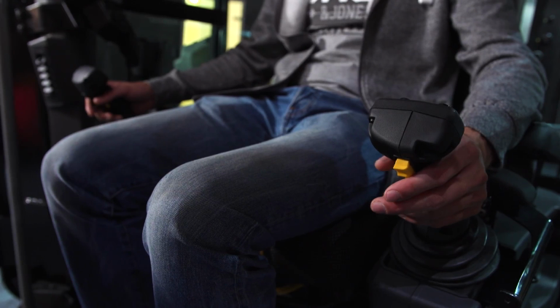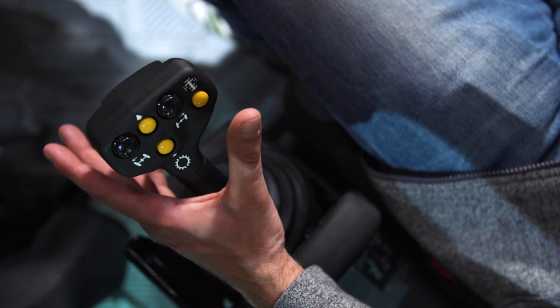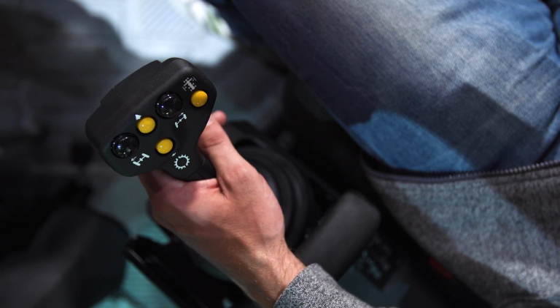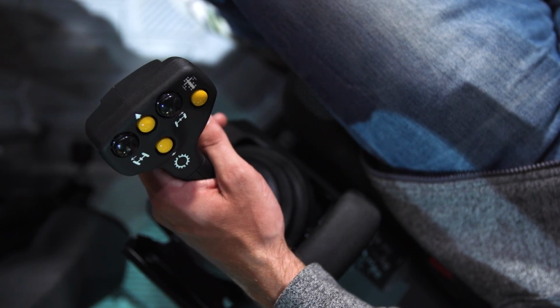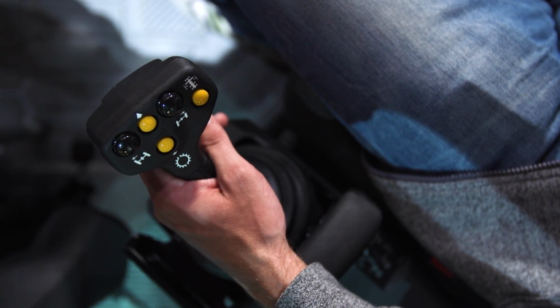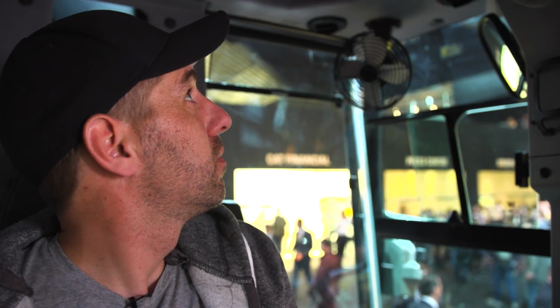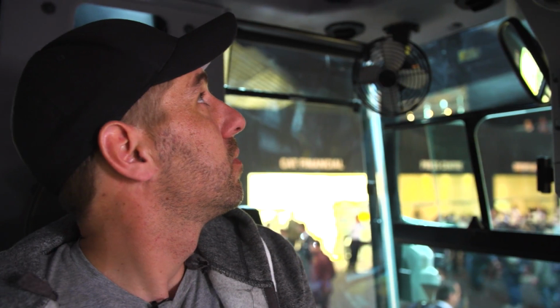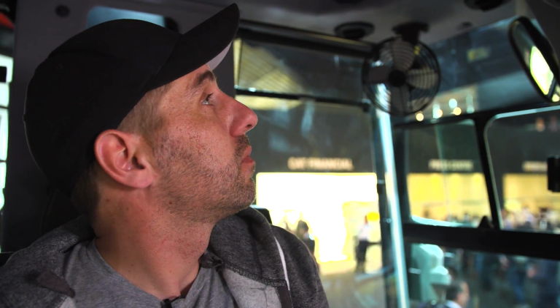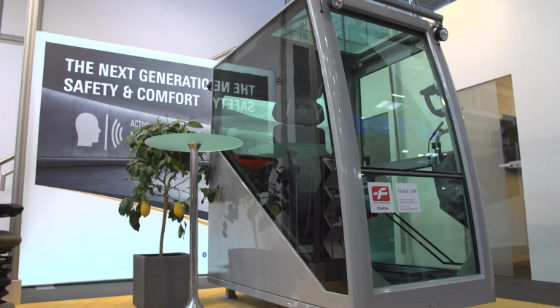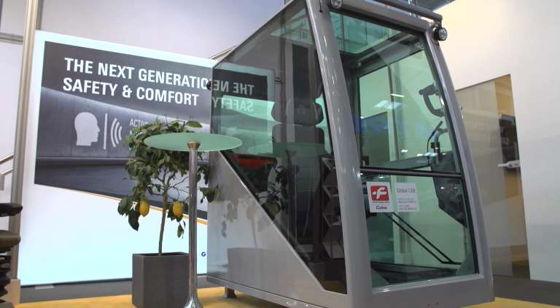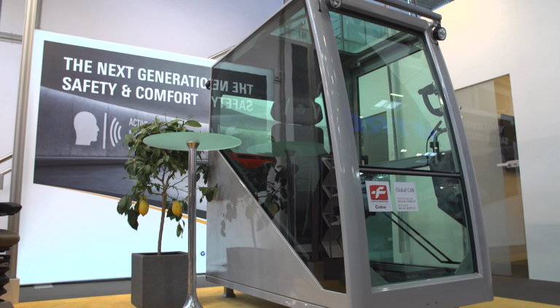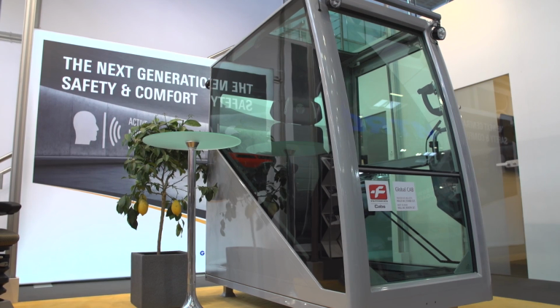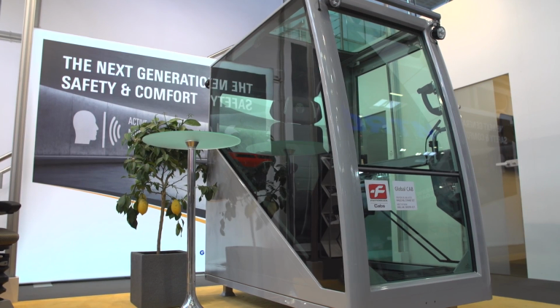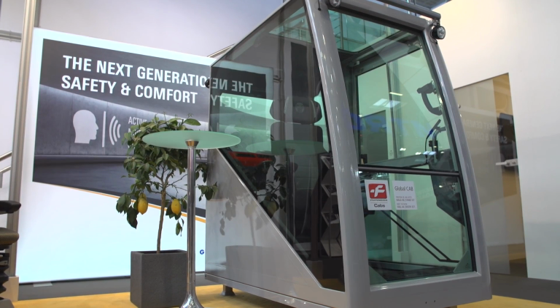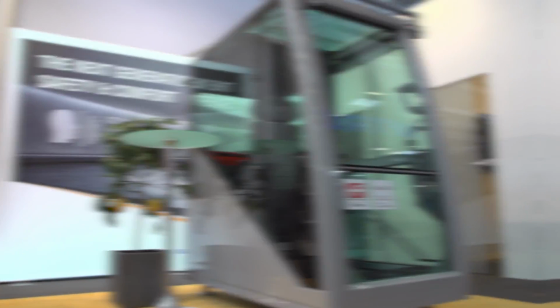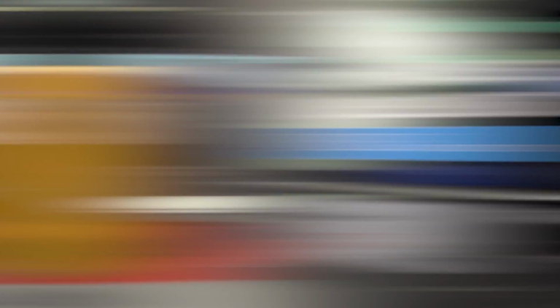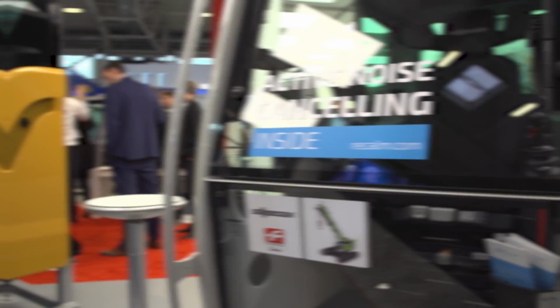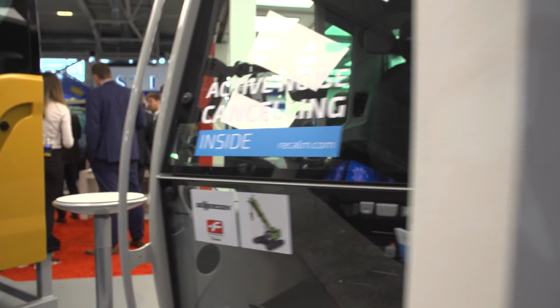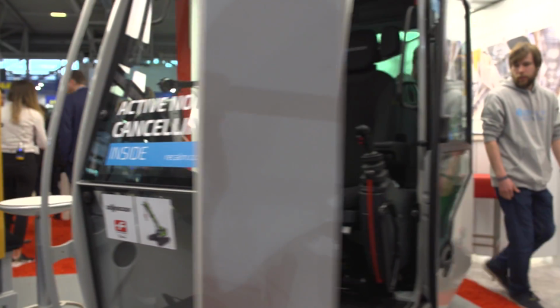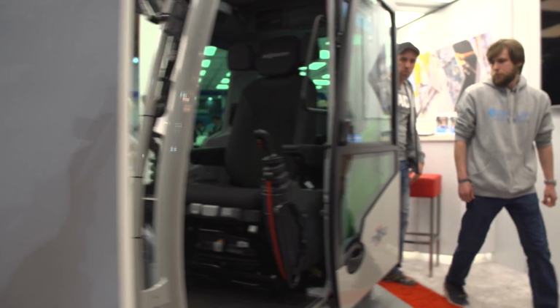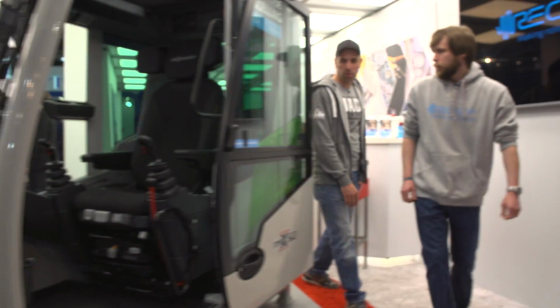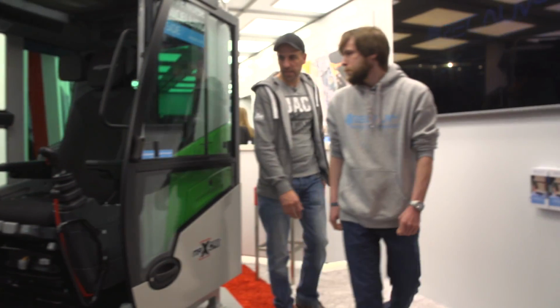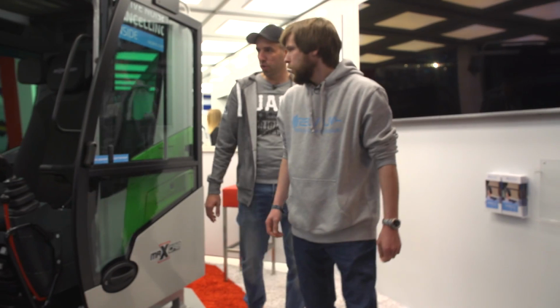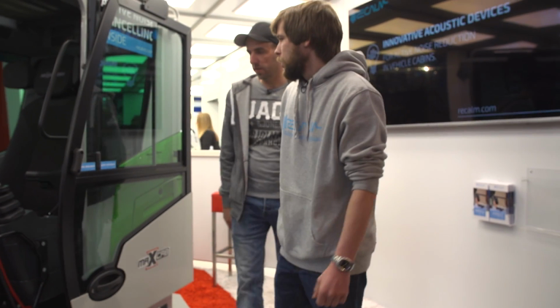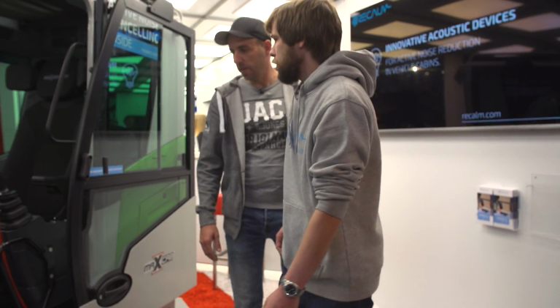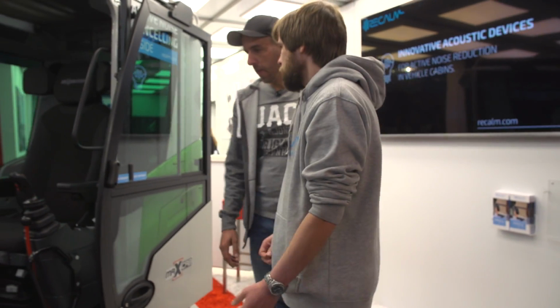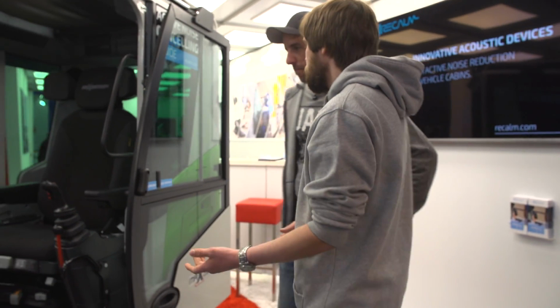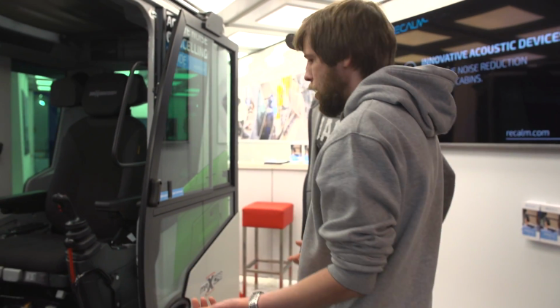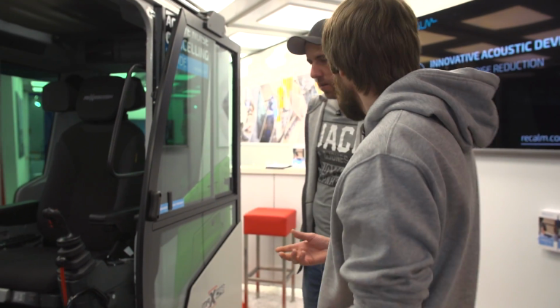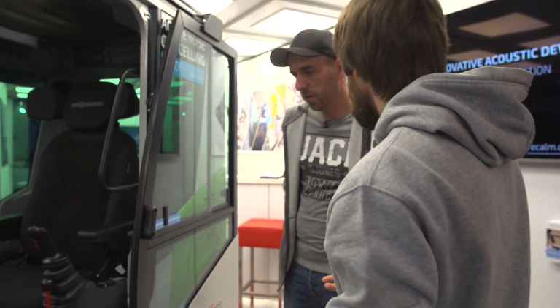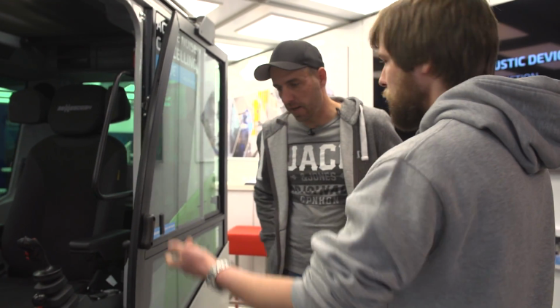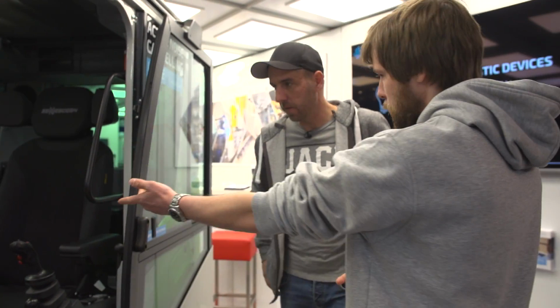Deafening noise on the construction site is a thing of the past. Fitzmeier is focusing with ReCalm on a completely new system. What can I expect as an operator from noise cancelling? Well, we fight noise with noise.